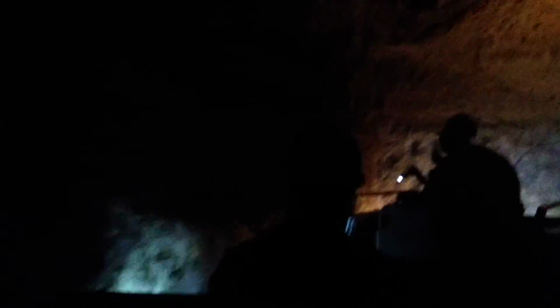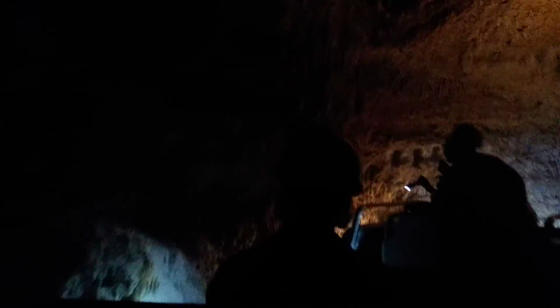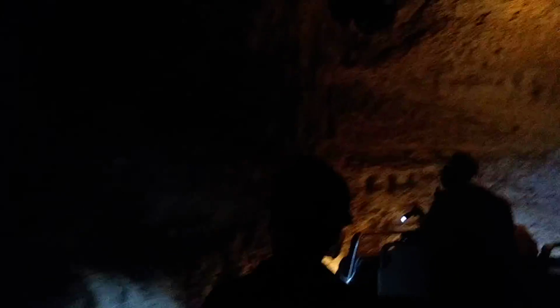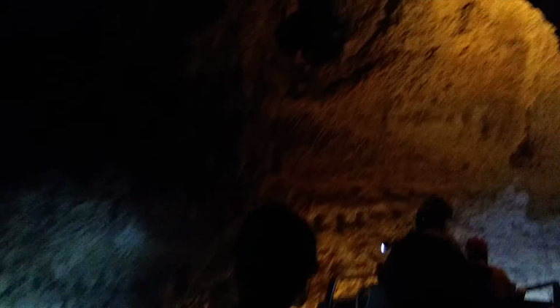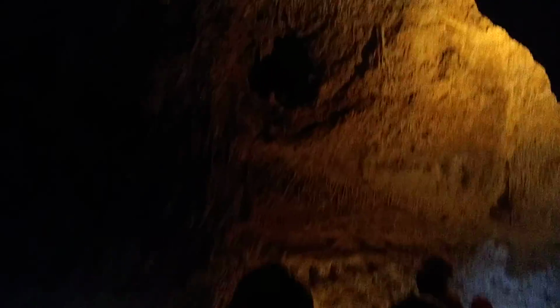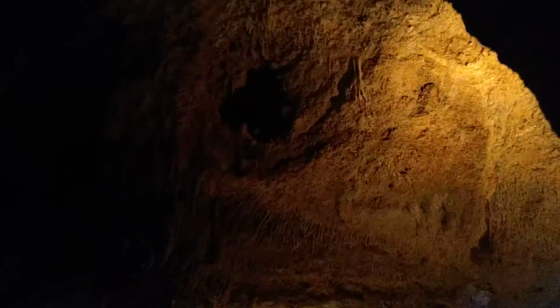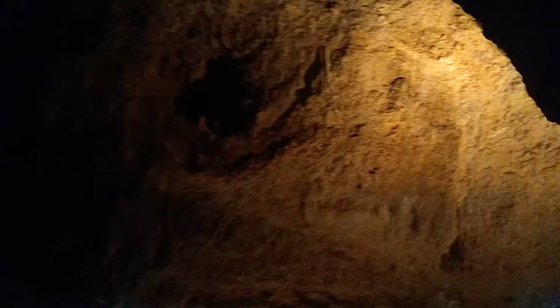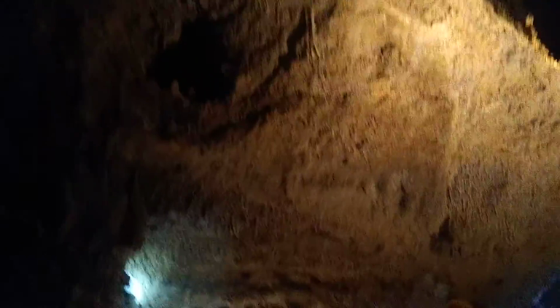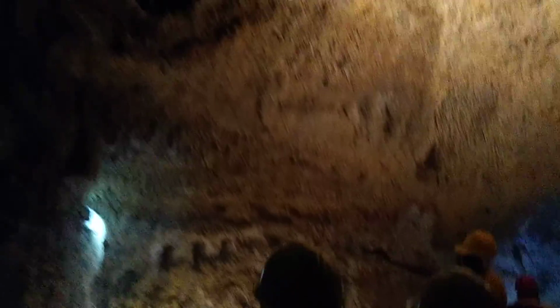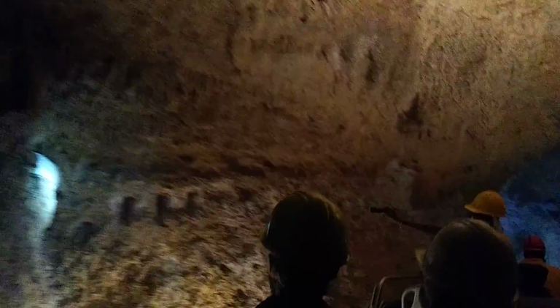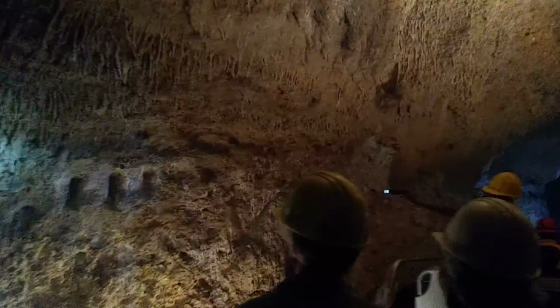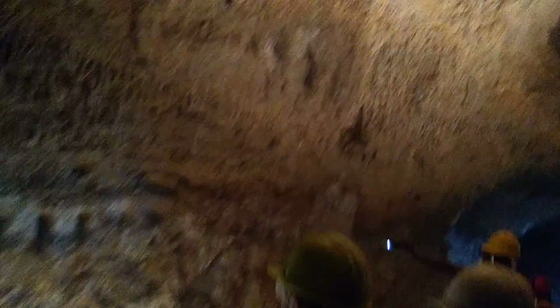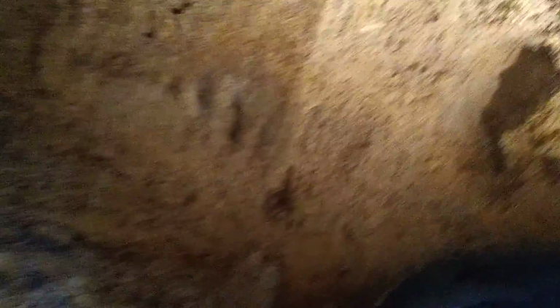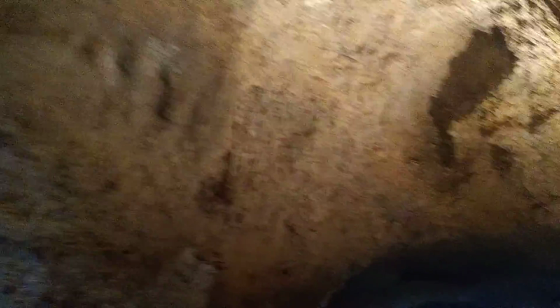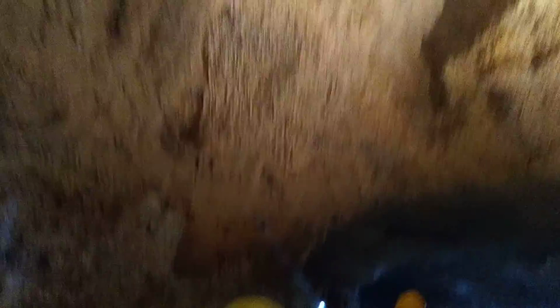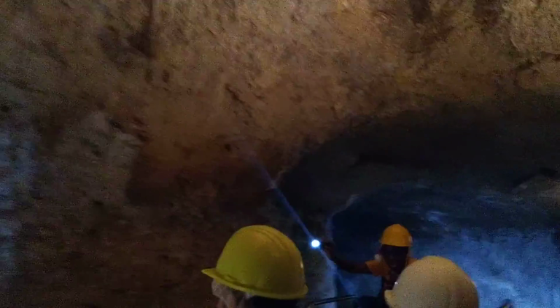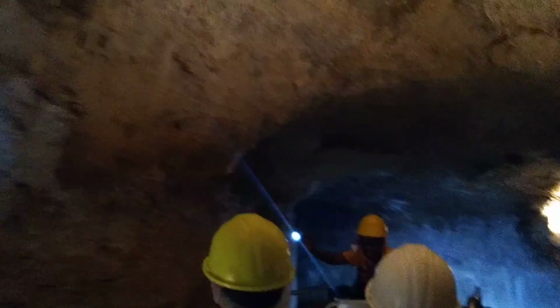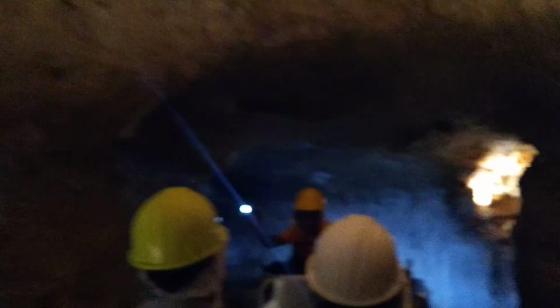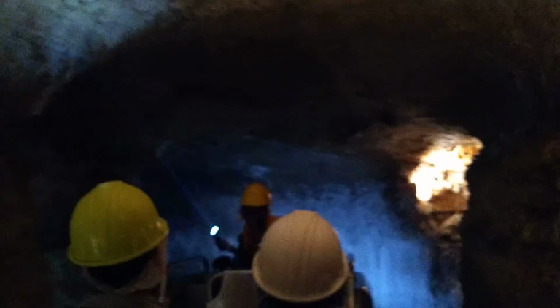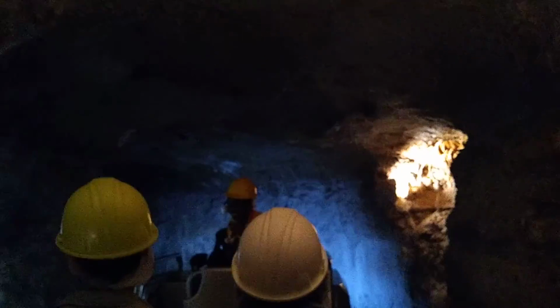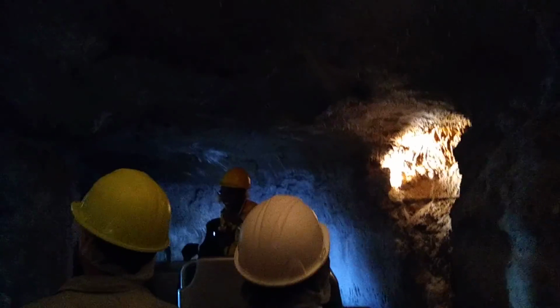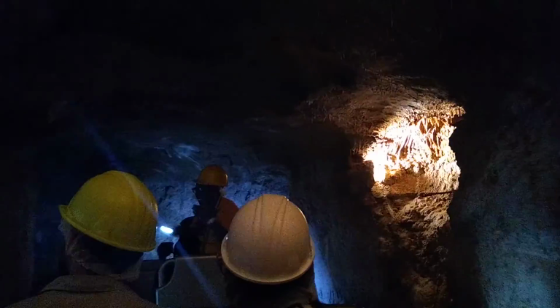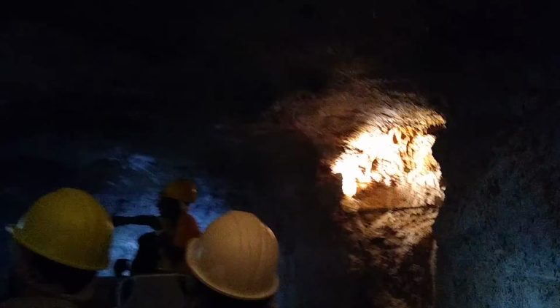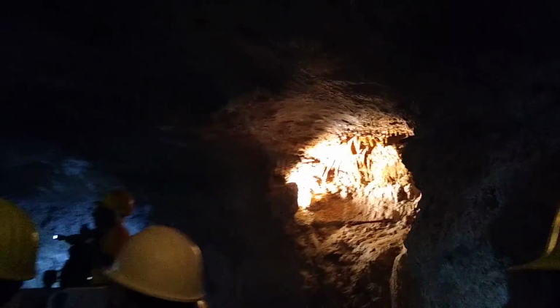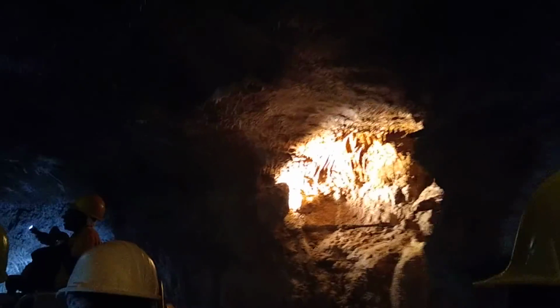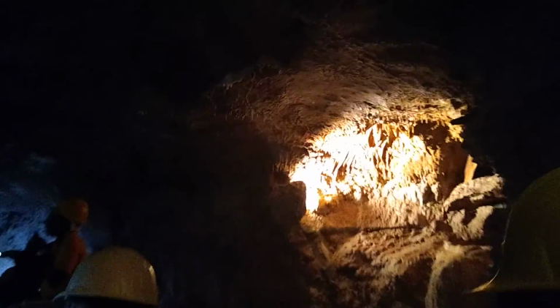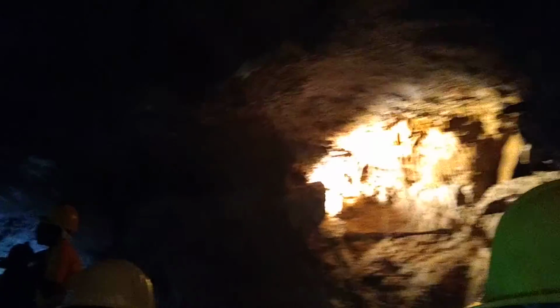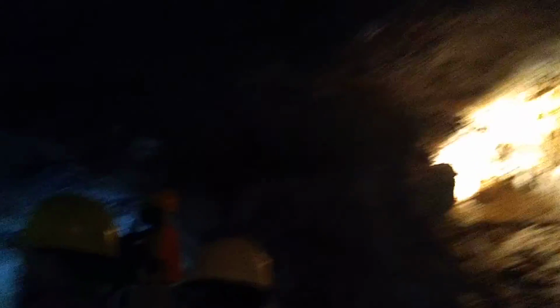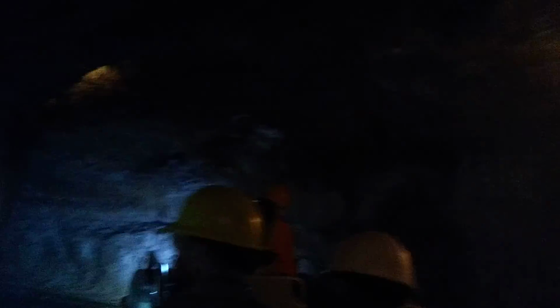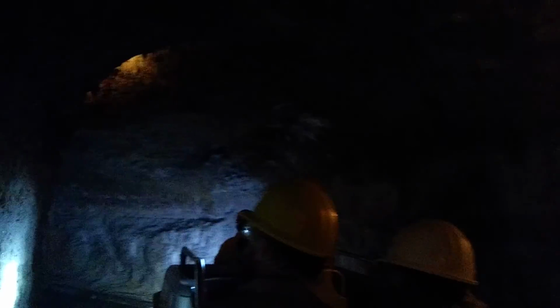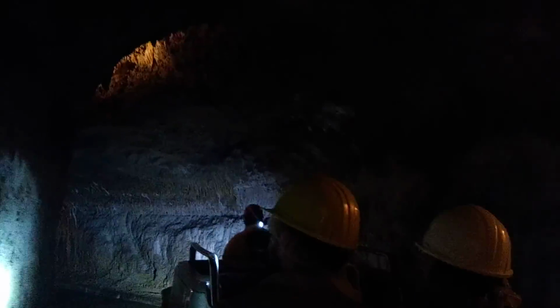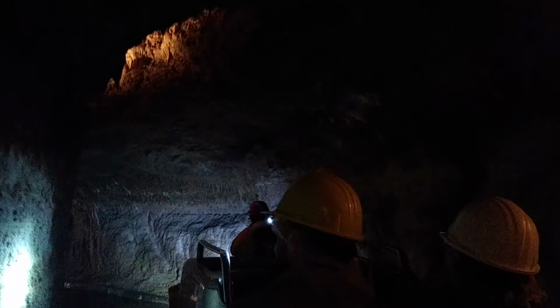This cave is alive and living and growing — it's alive and growing at a really fast rate.